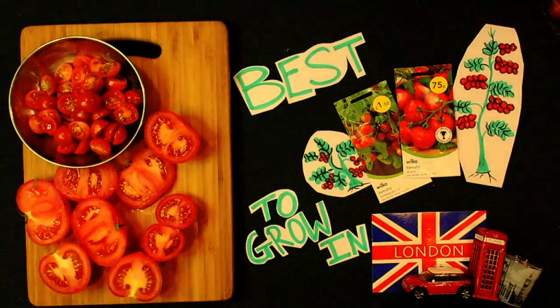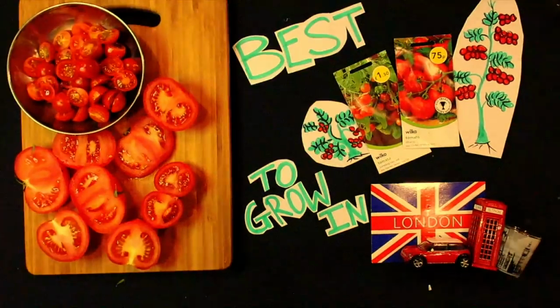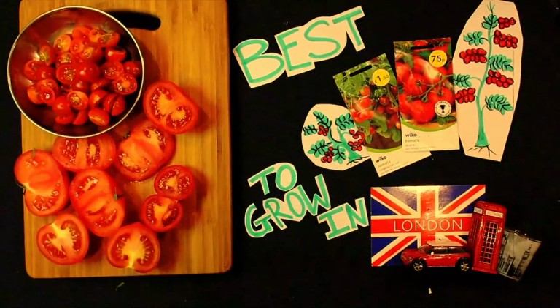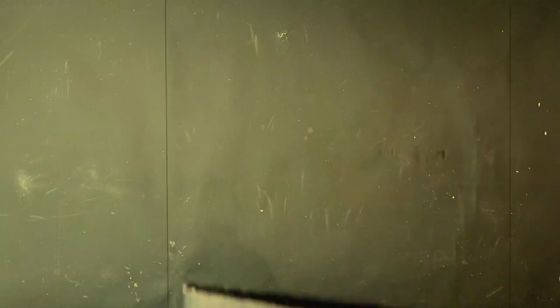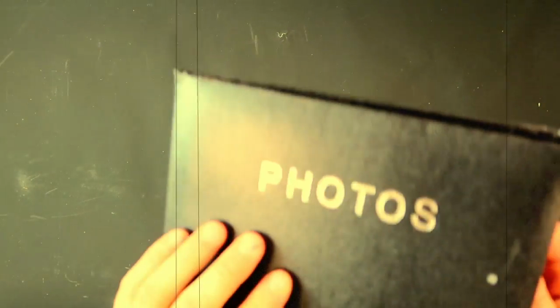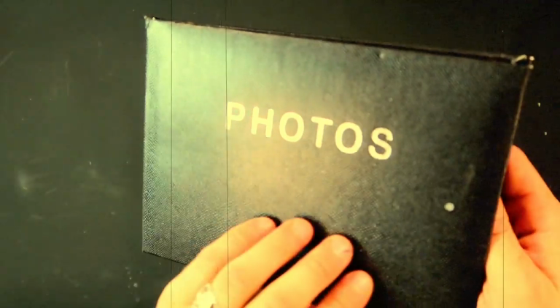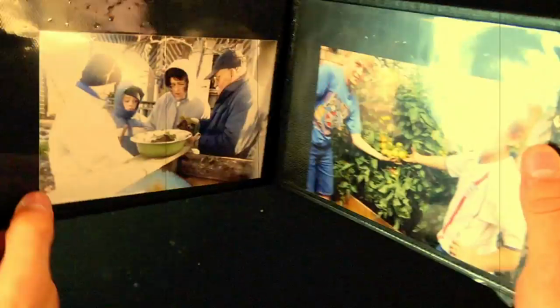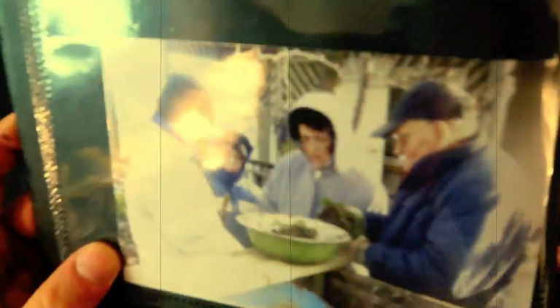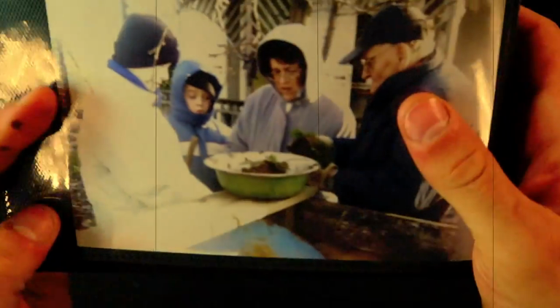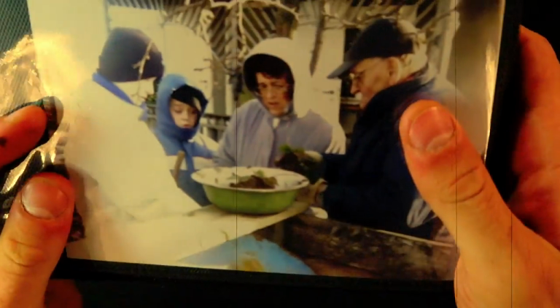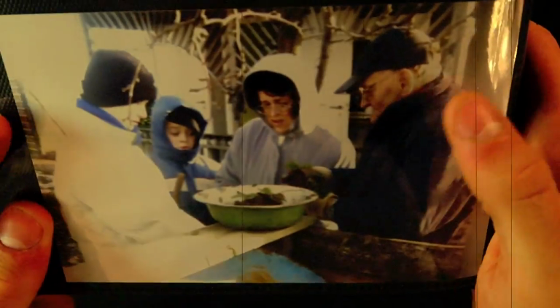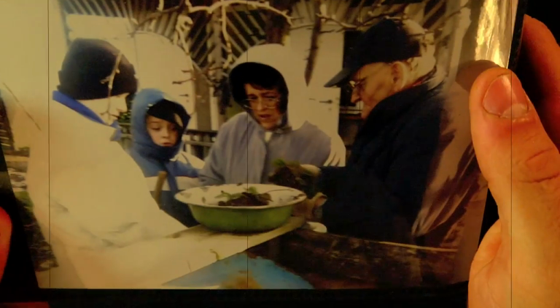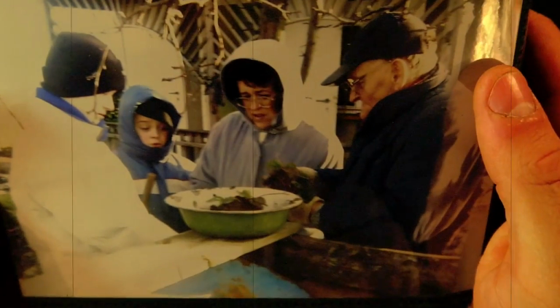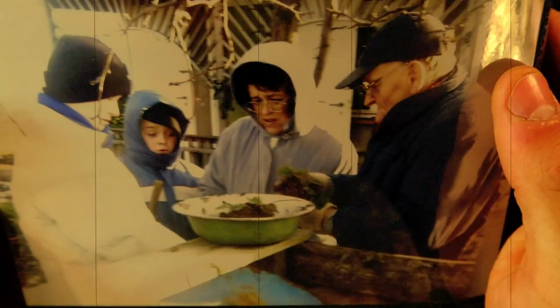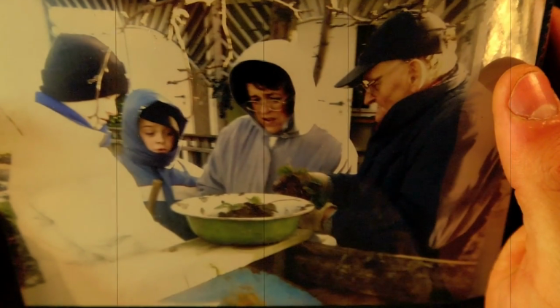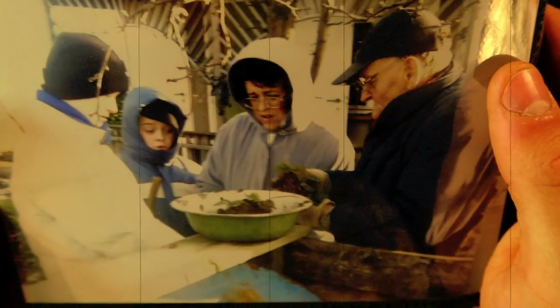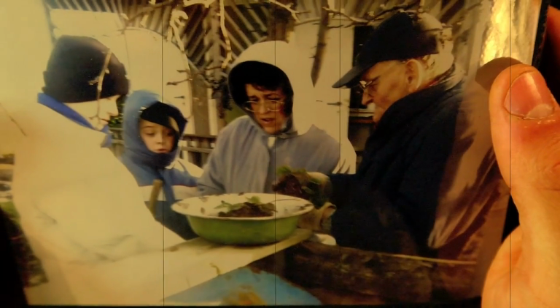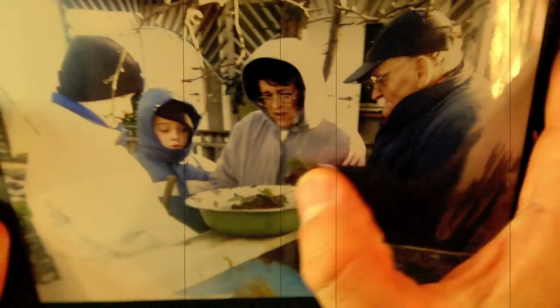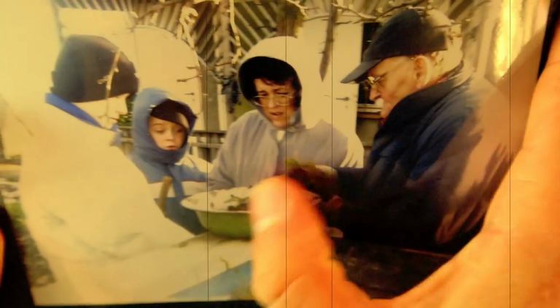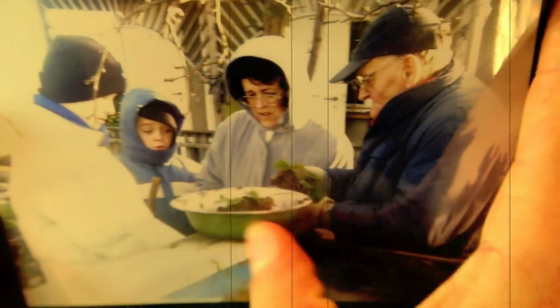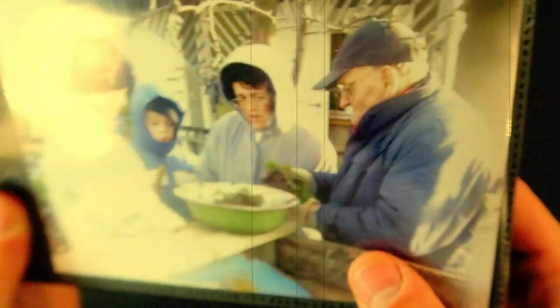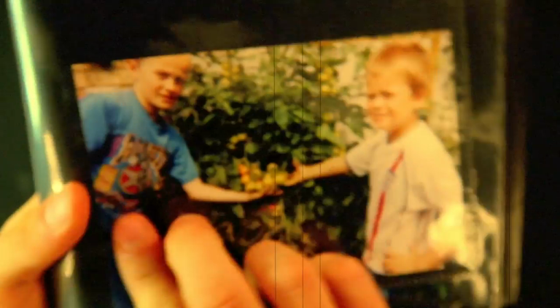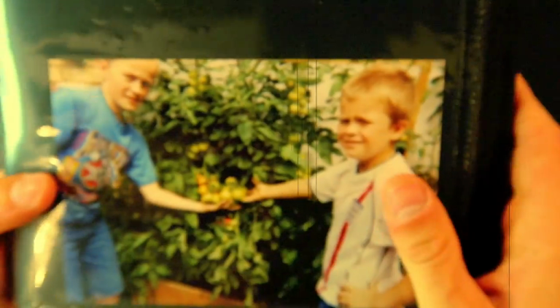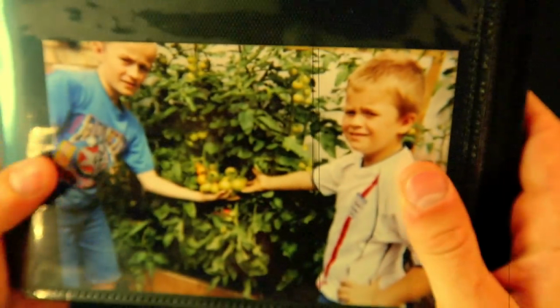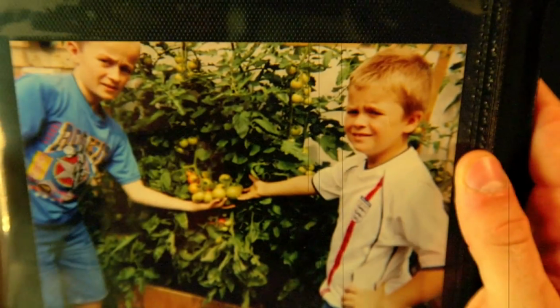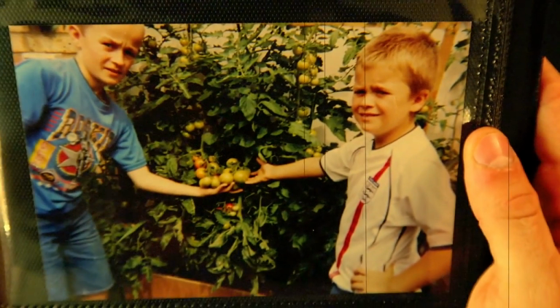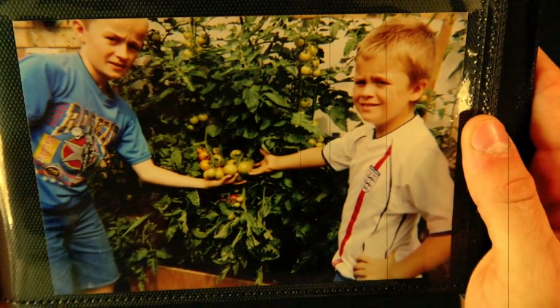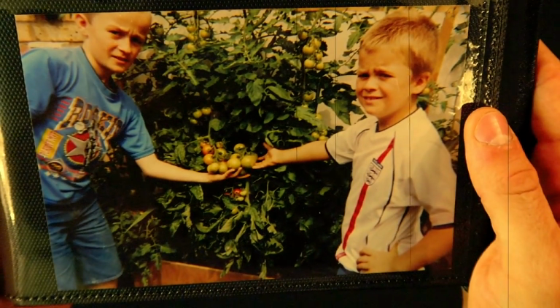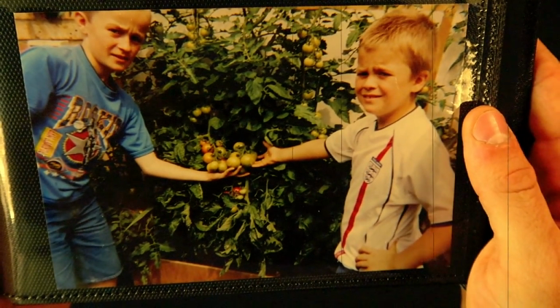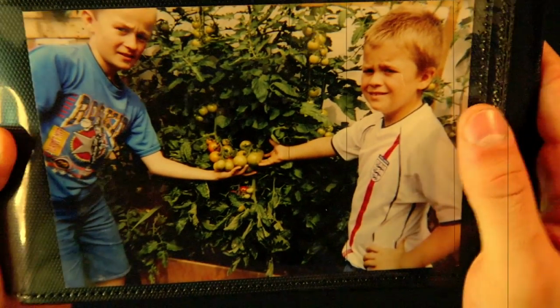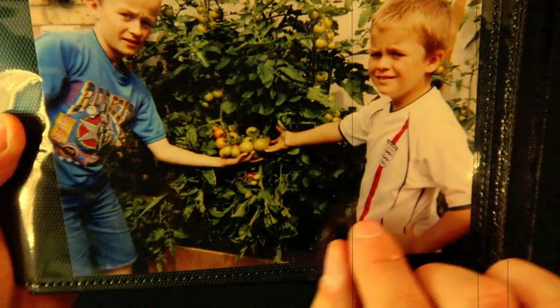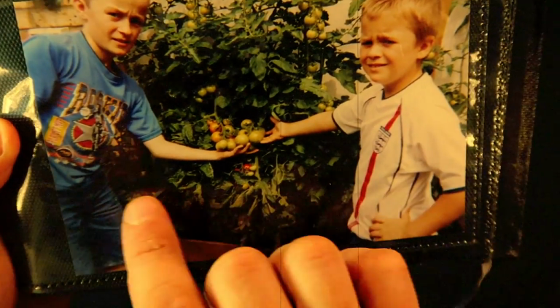Tomatoes are my favourite fruit, but also the world's, and well, my grandparents too, who introduced me to growing my own. And here I am about 10 years old, growing tomatoes in my back garden for the first time.